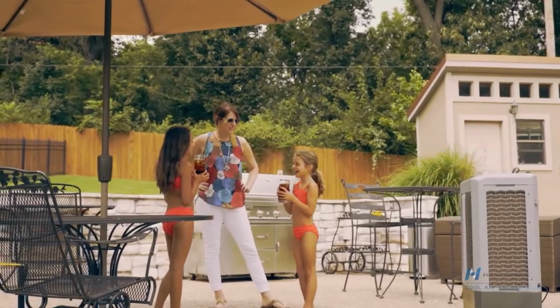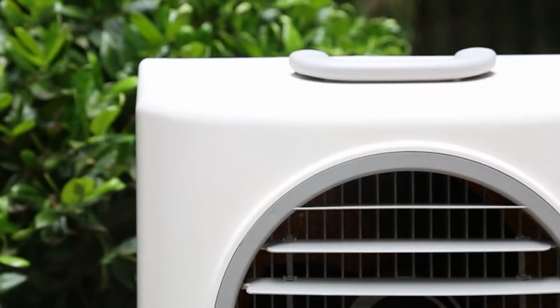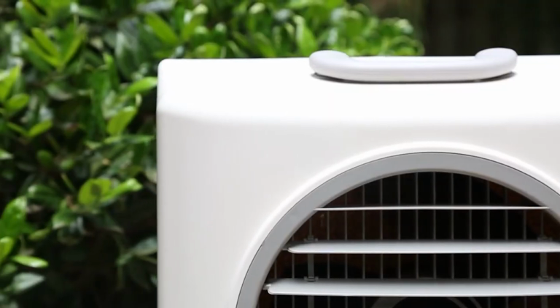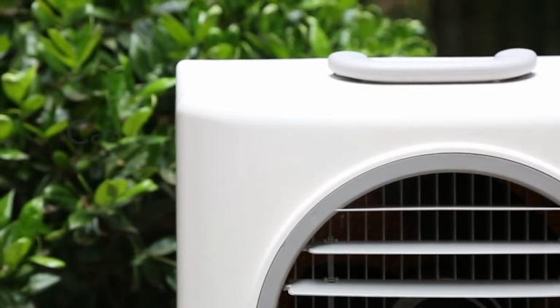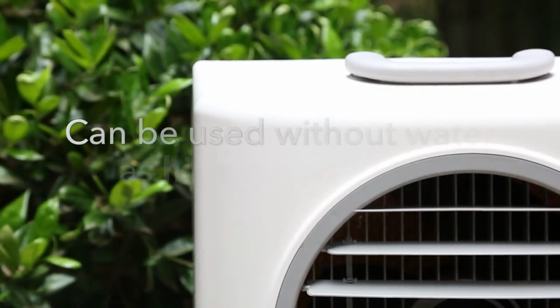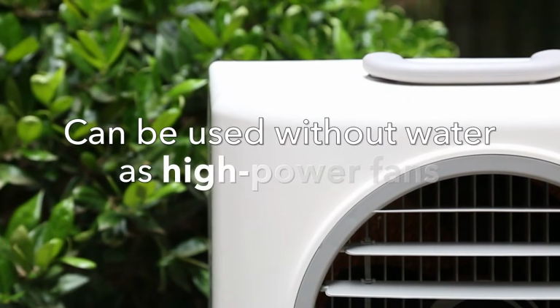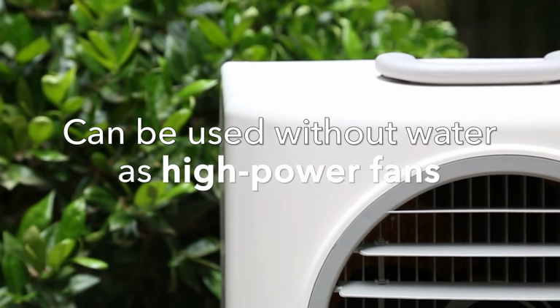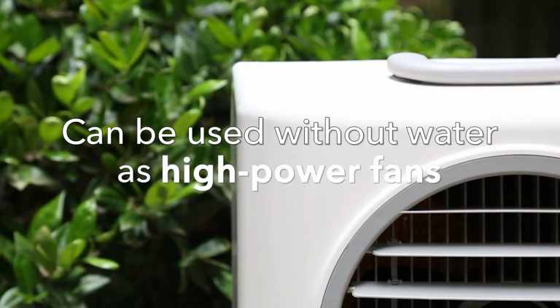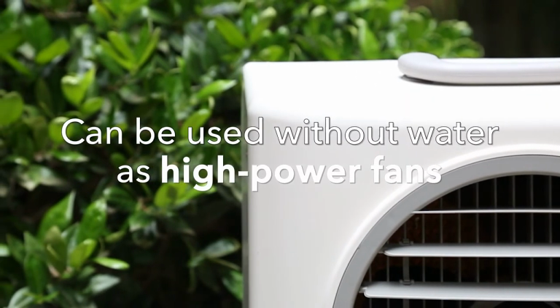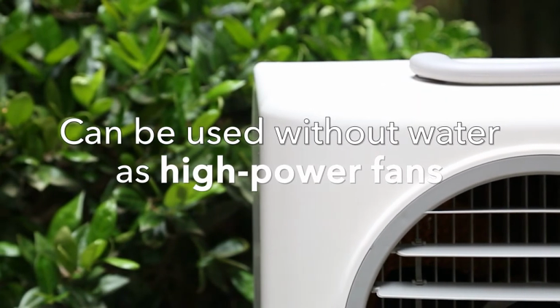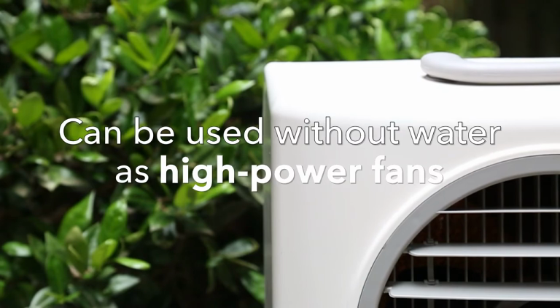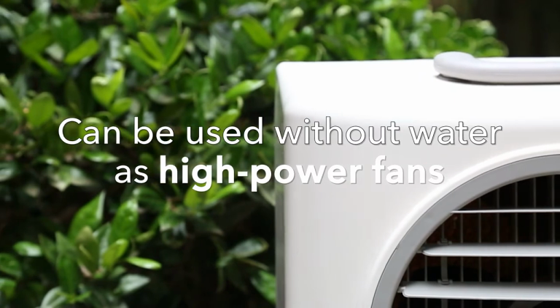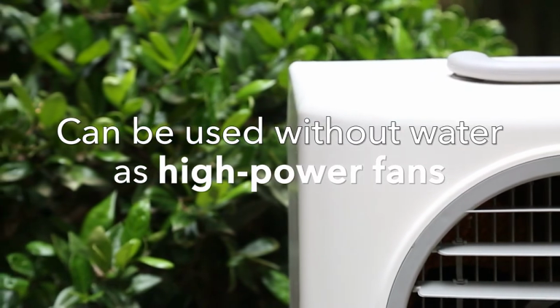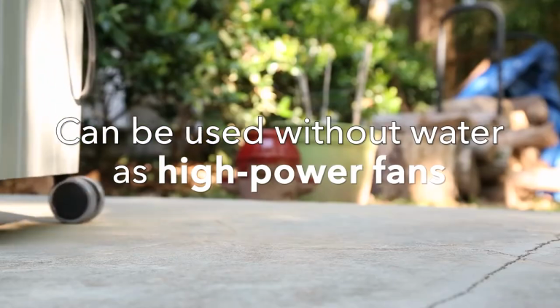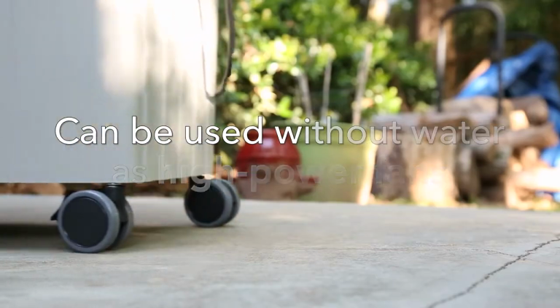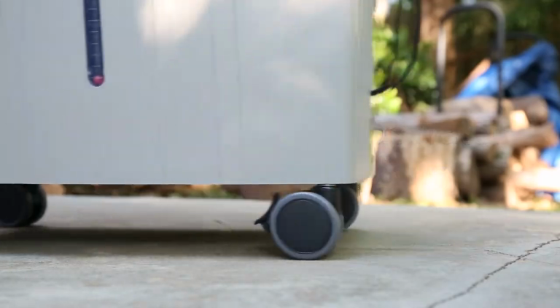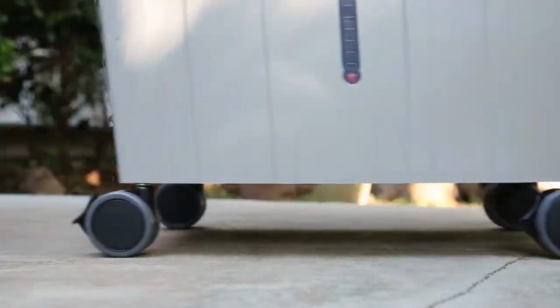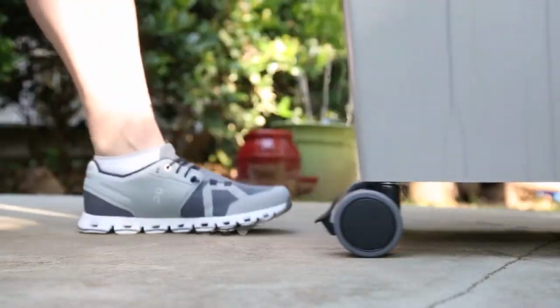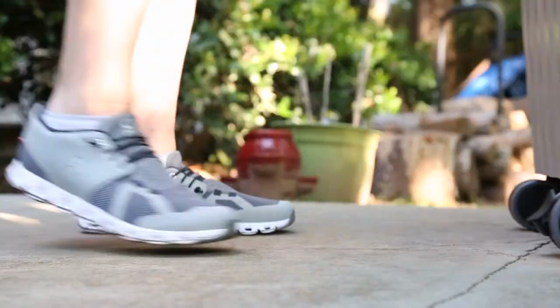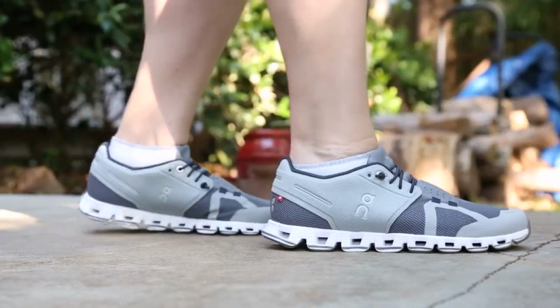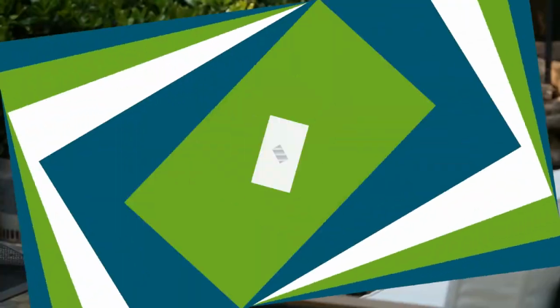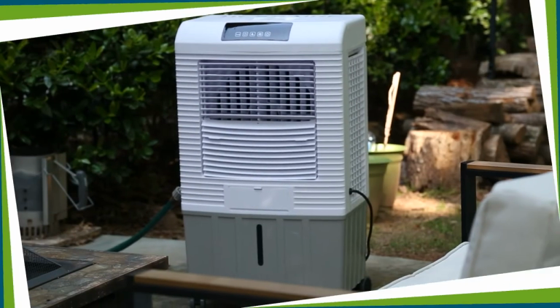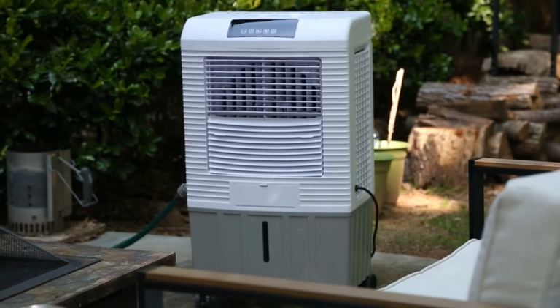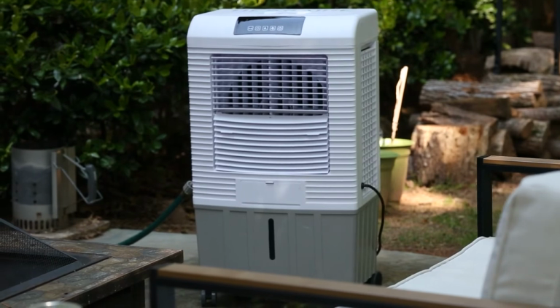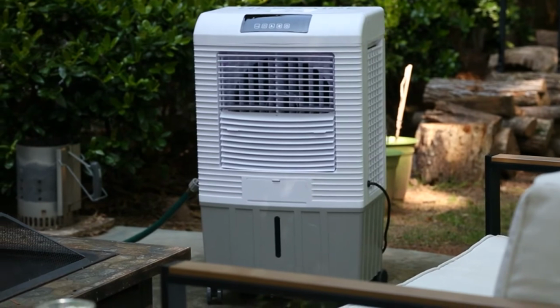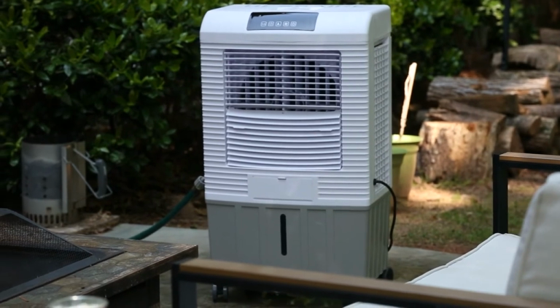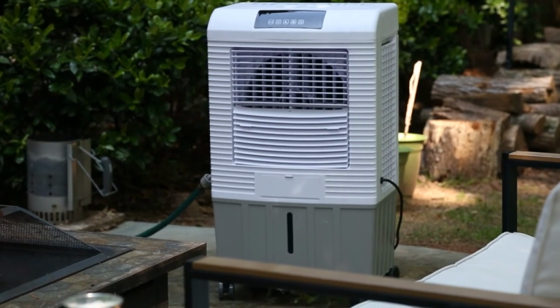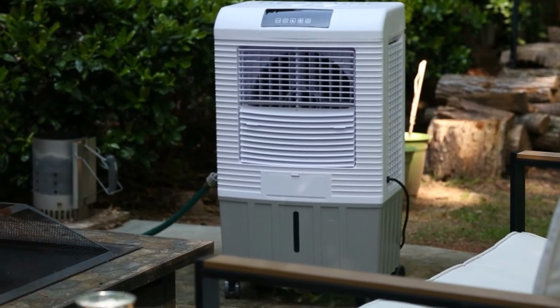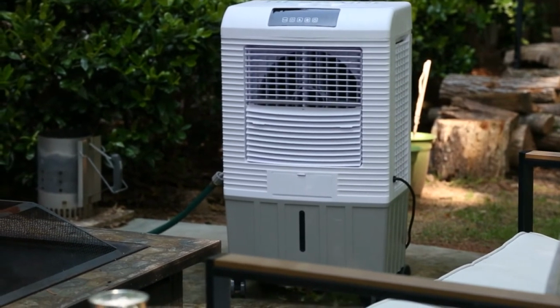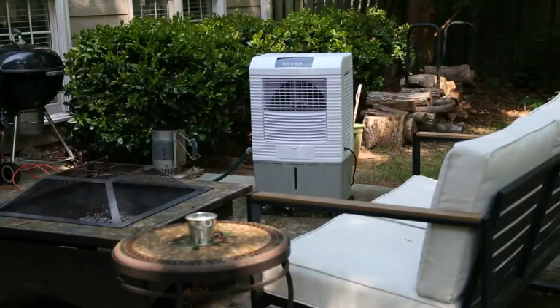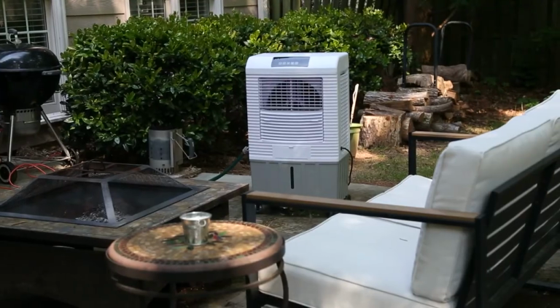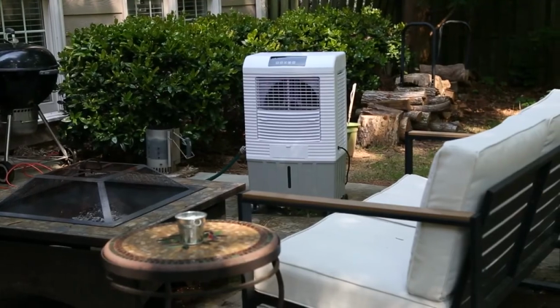HESAIR Evaporative Coolers can also be used without water as high-powered fans. They all come with rolling casters, so they're easy to move around. HESAIR Evaporative Coolers — simple but powerful cooling solutions.